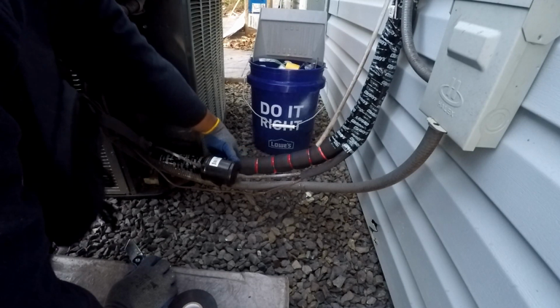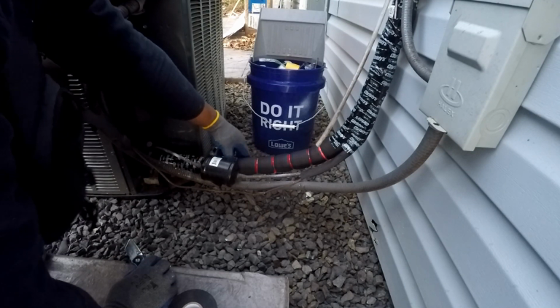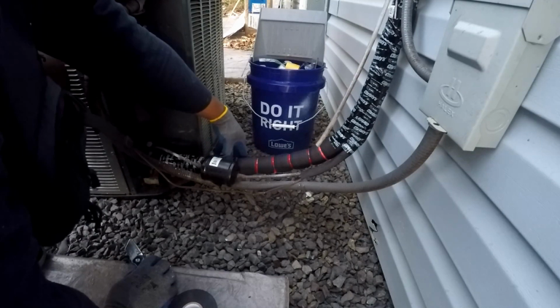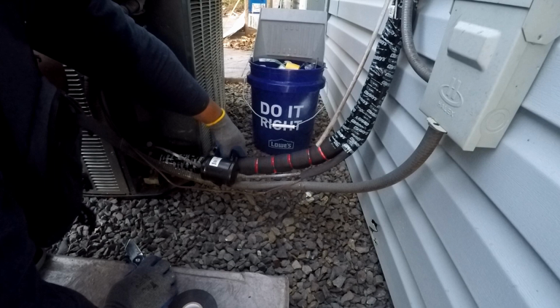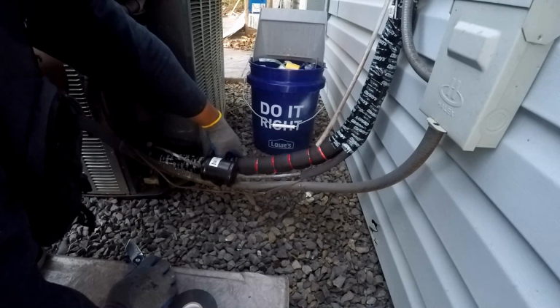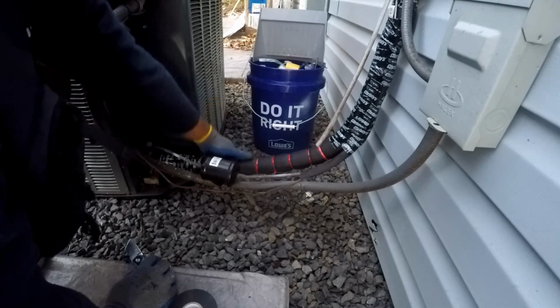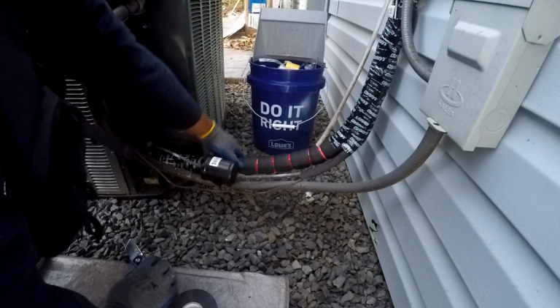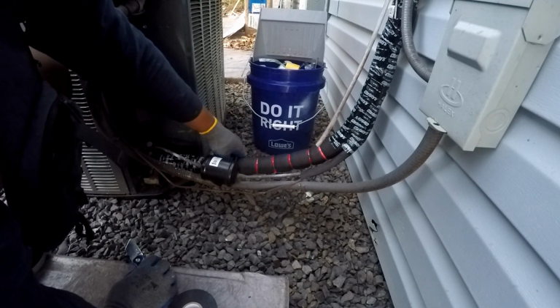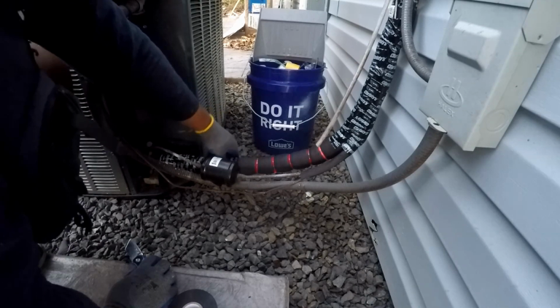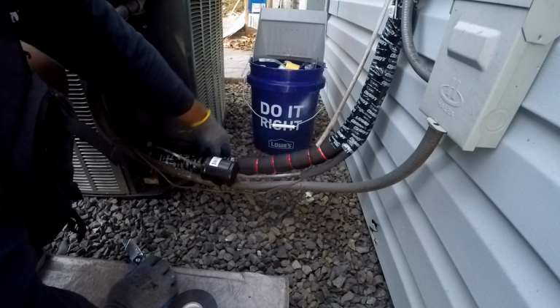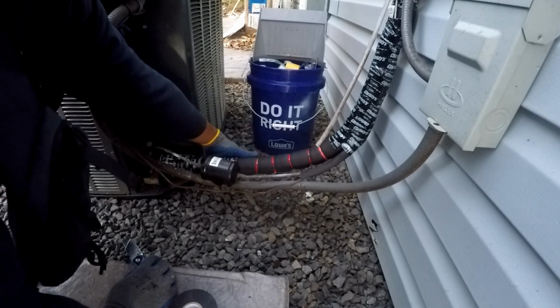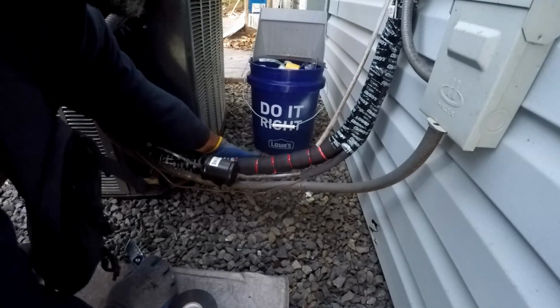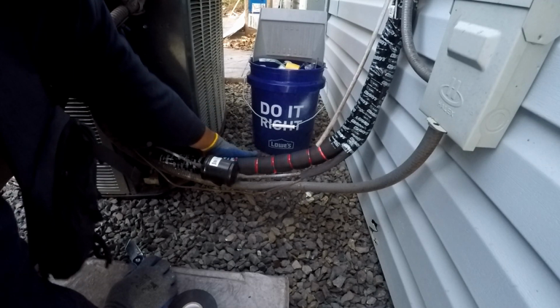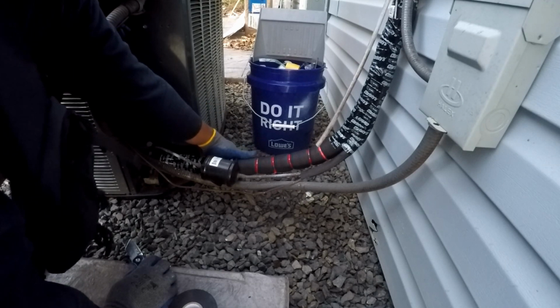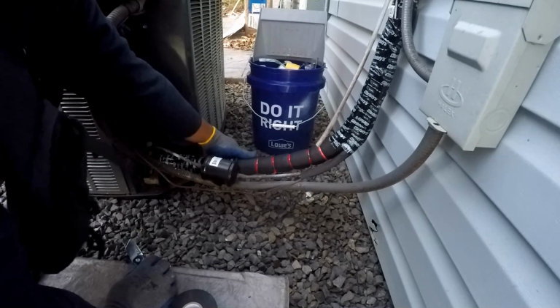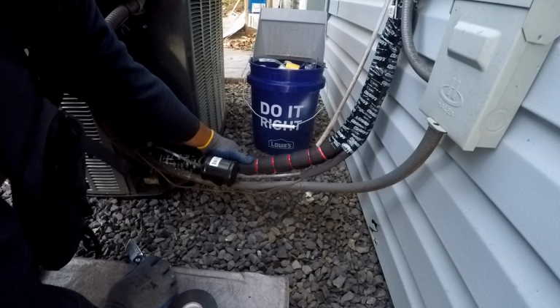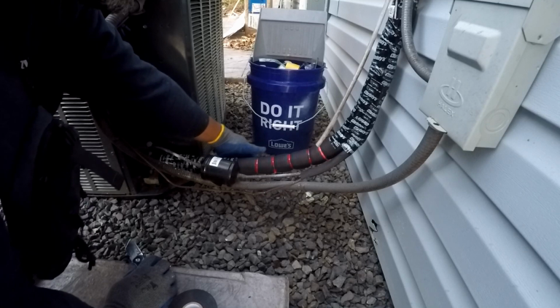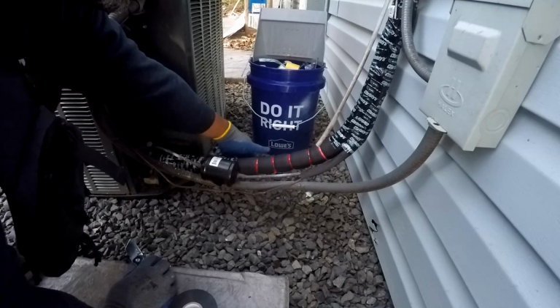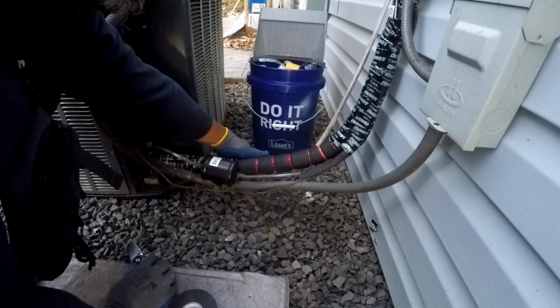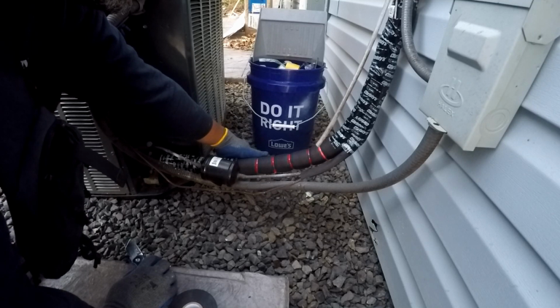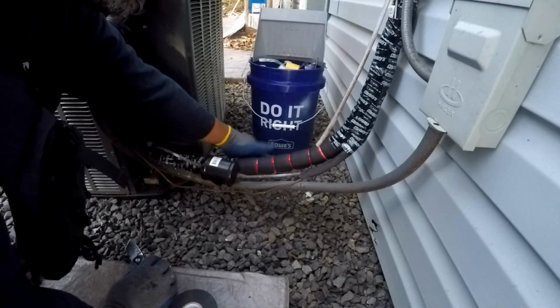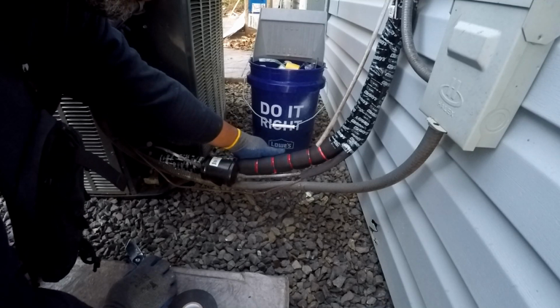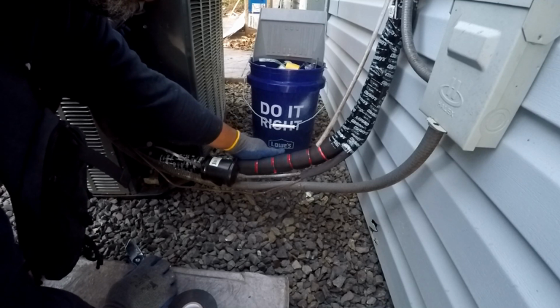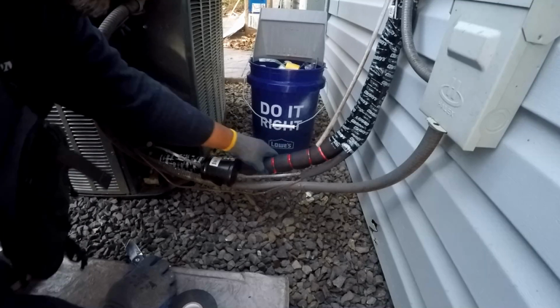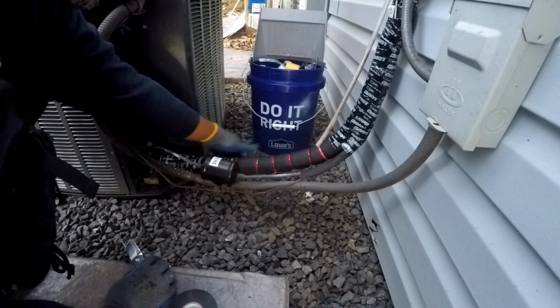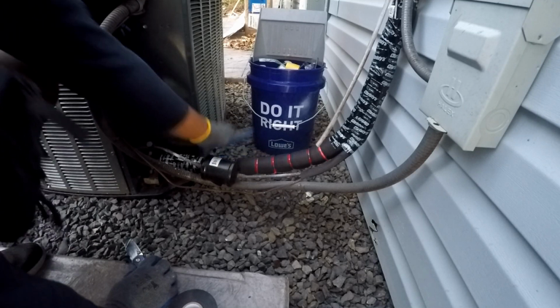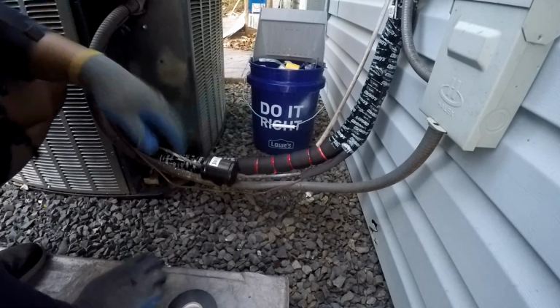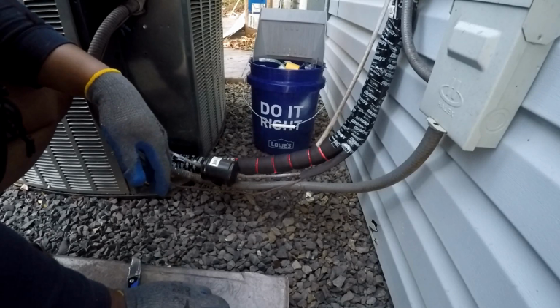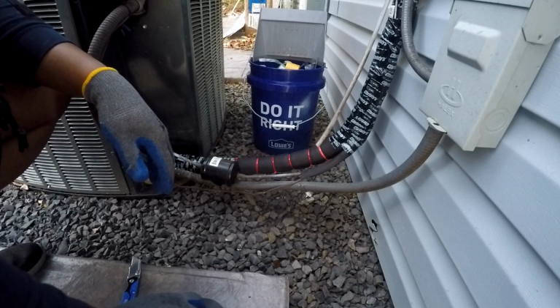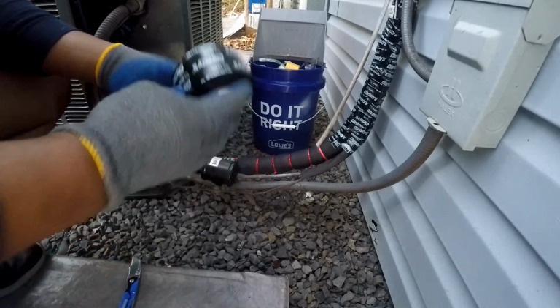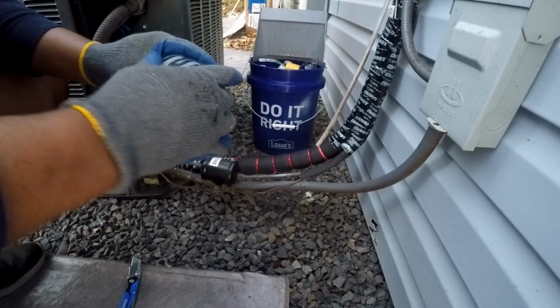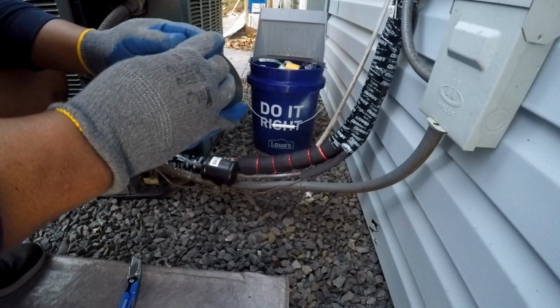If you found this AC refrigerant line insulation replacement presentation helpful, select the subscribe button and stay tuned for more home maintenance tips and DIY projects. Don't miss out on making your home even more awesome.